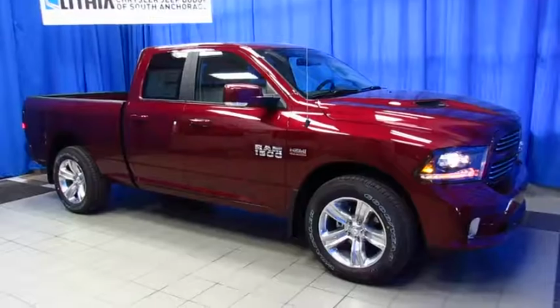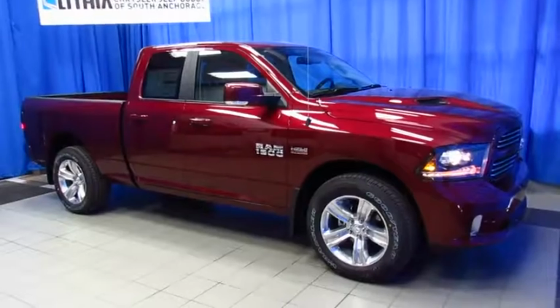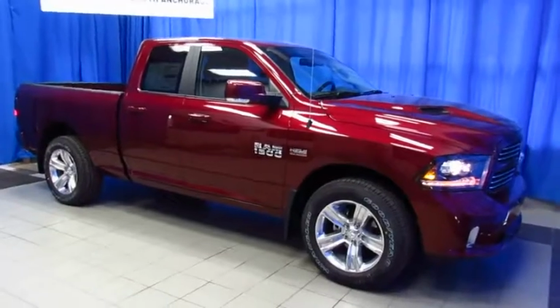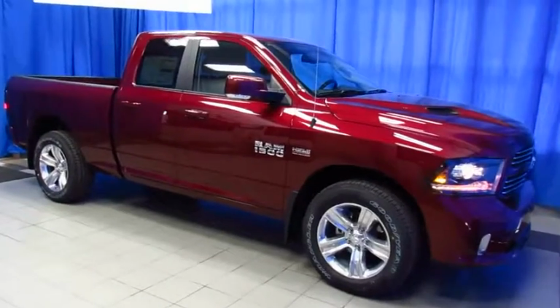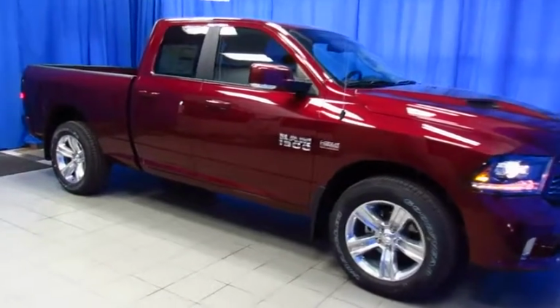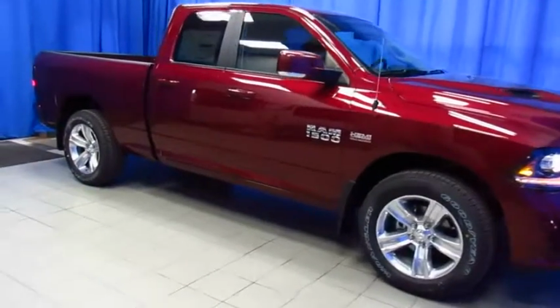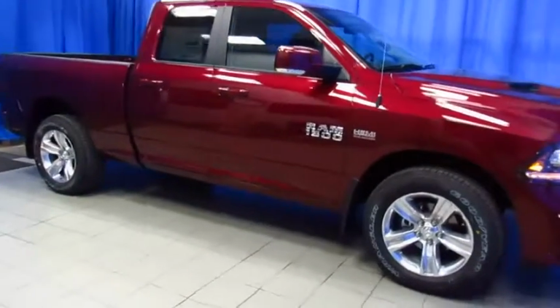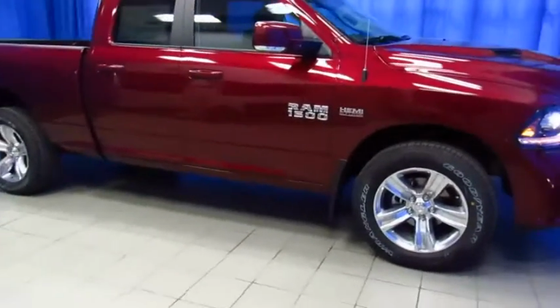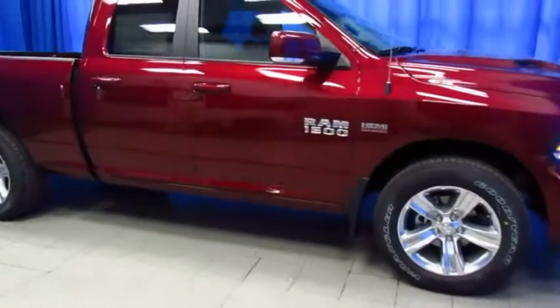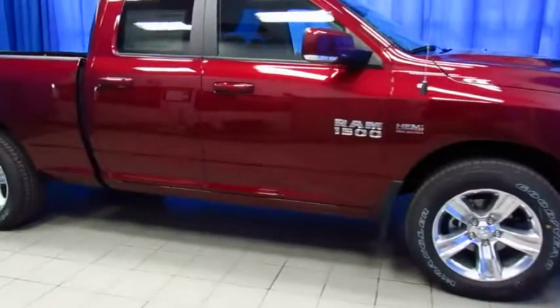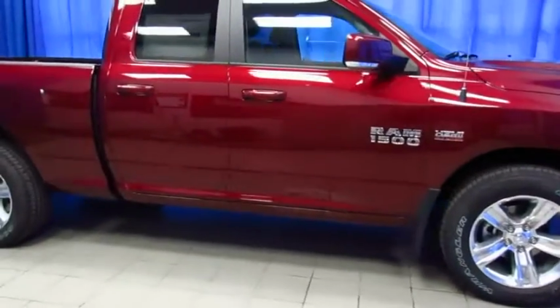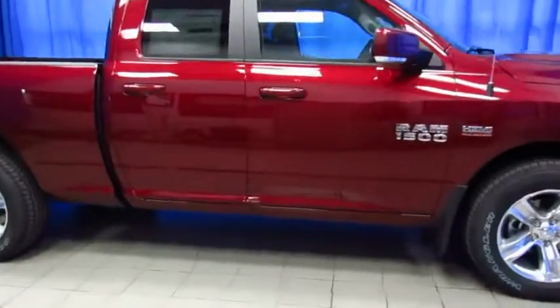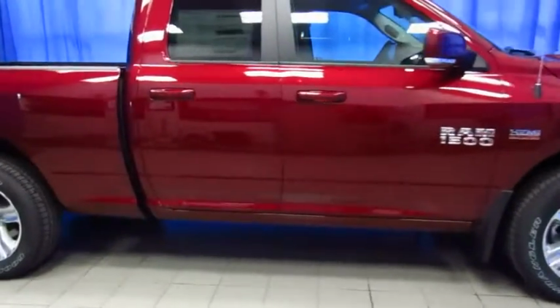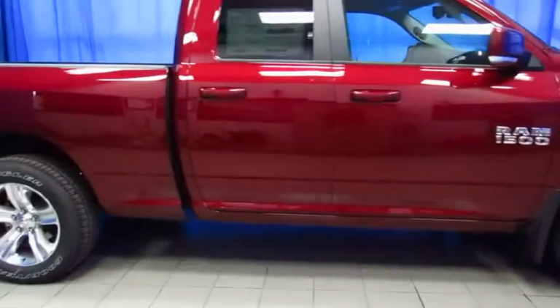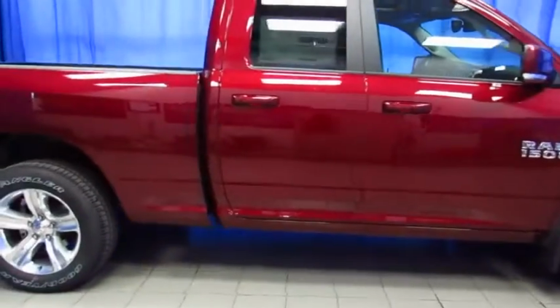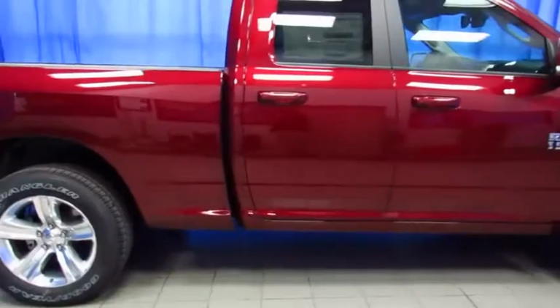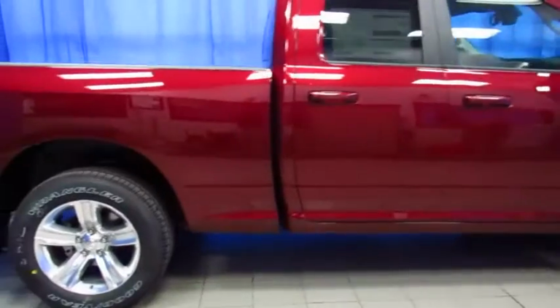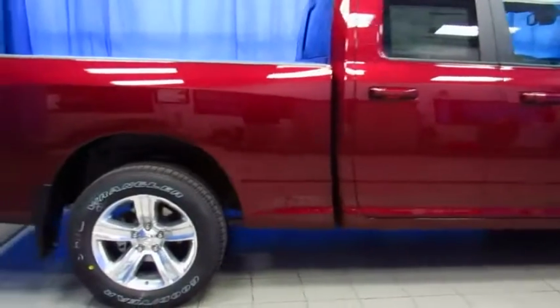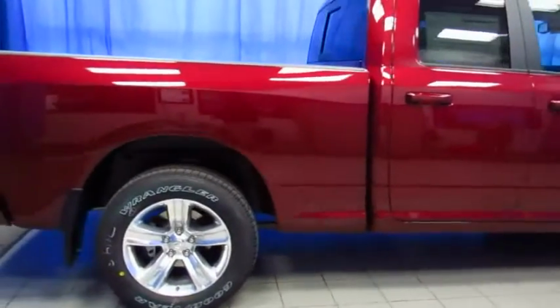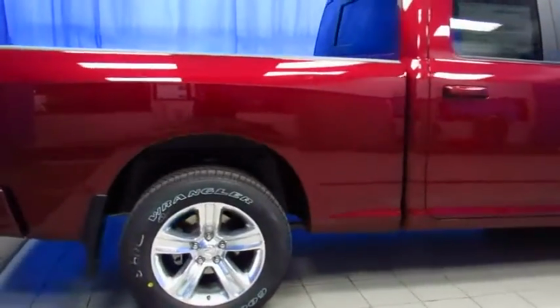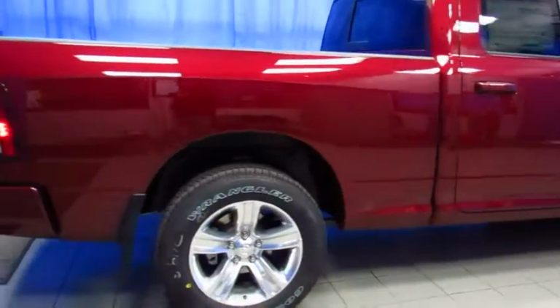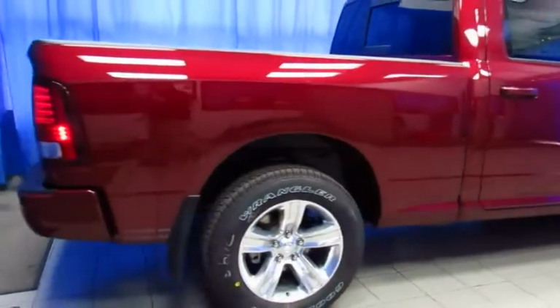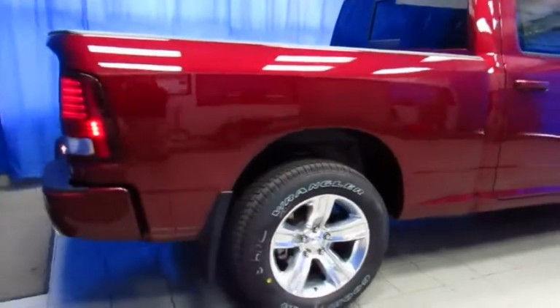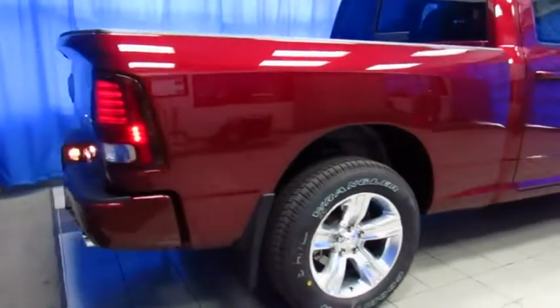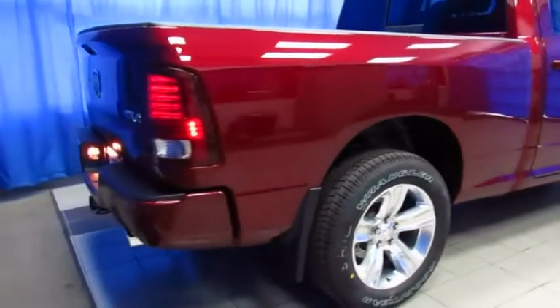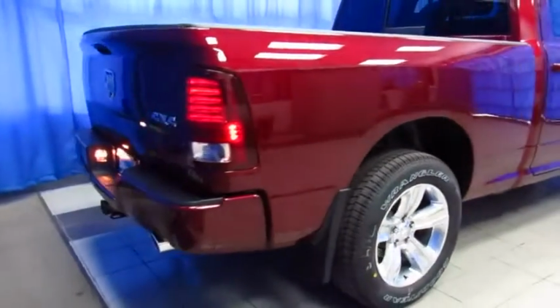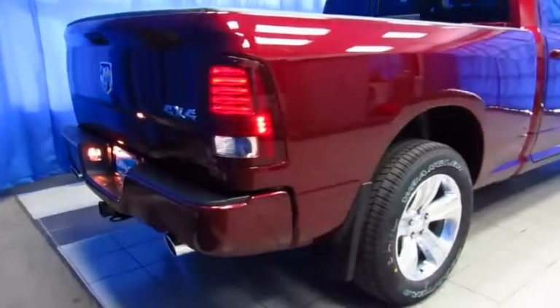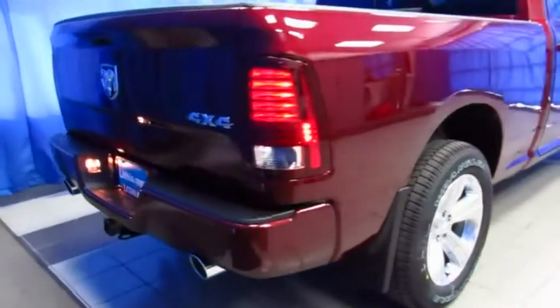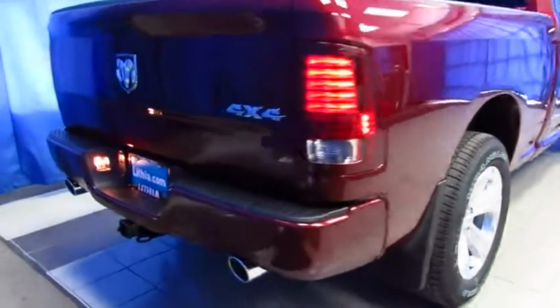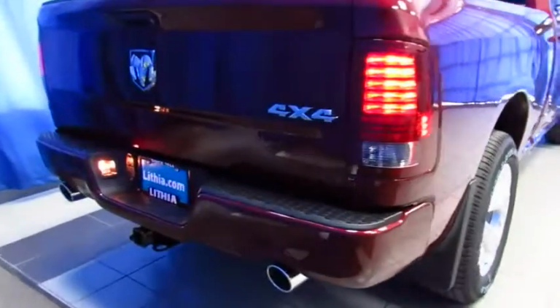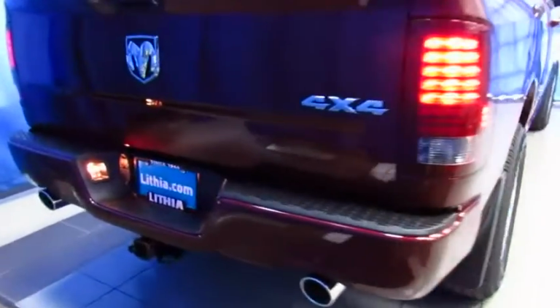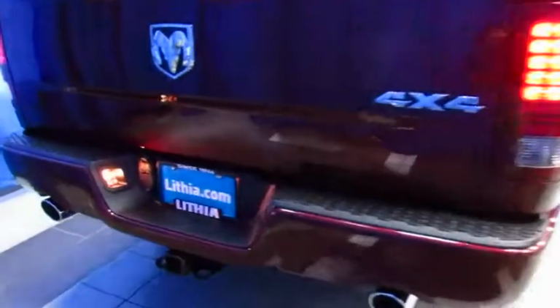Ram trucks are the best-selling brand in Alaska, and they've been the fastest-growing brand in the United States four years running. Come drive this Quad Cab Sport 2017 model and find out why they're so popular.